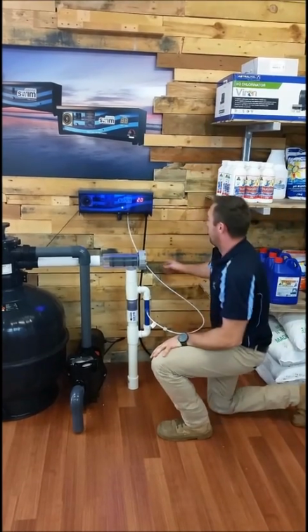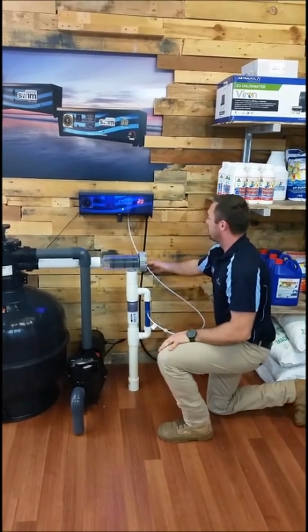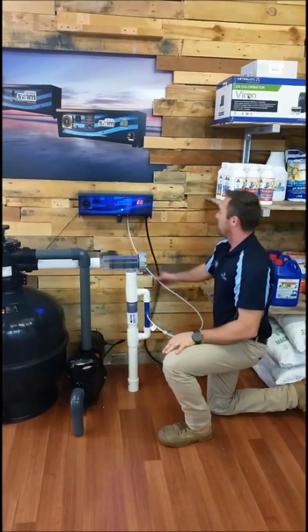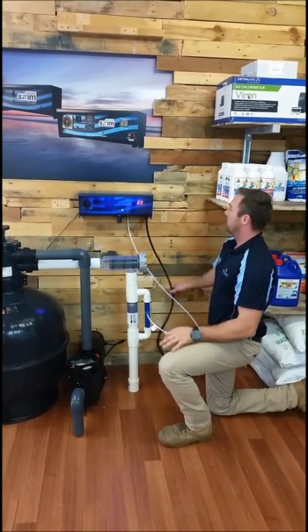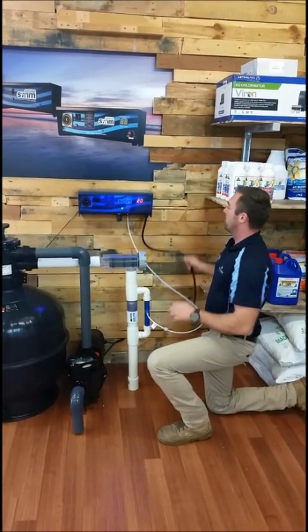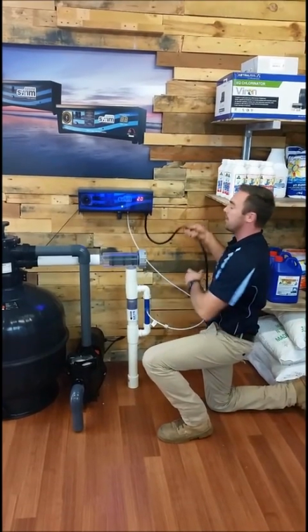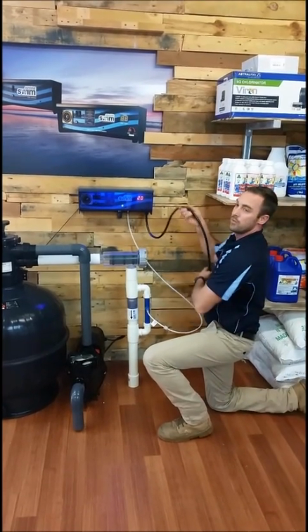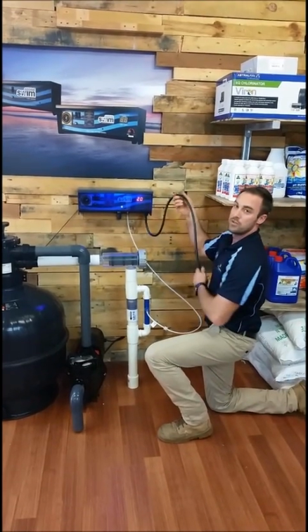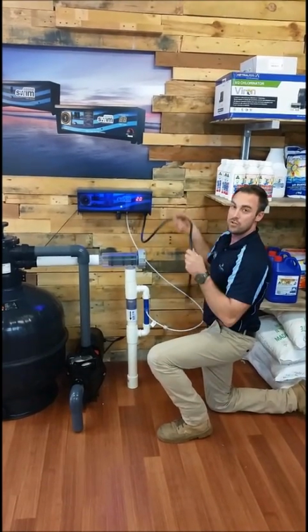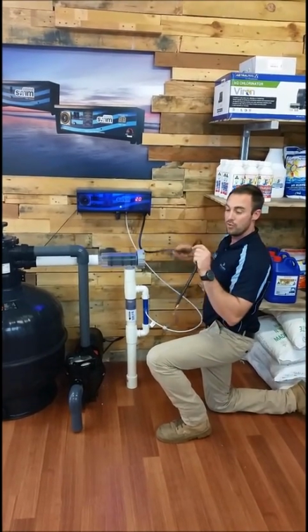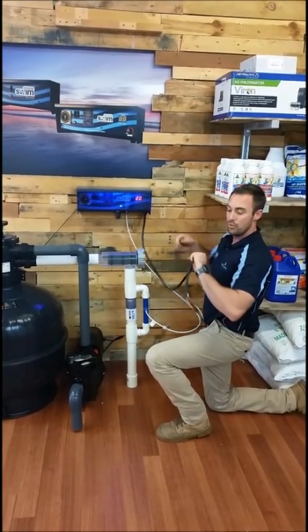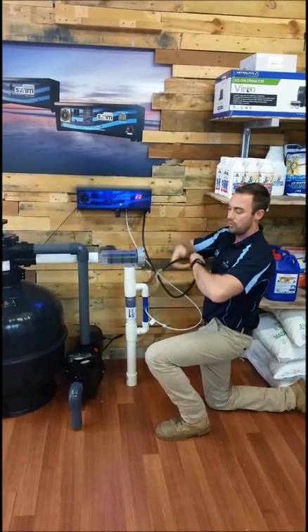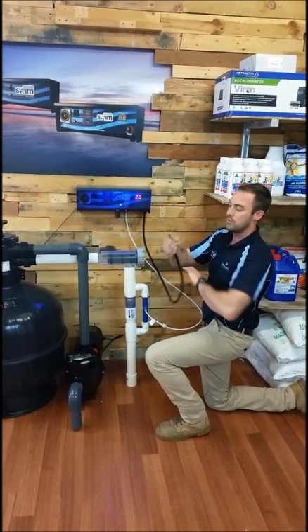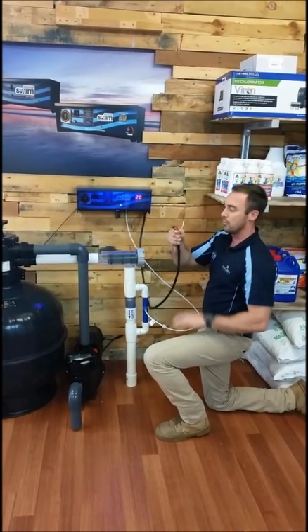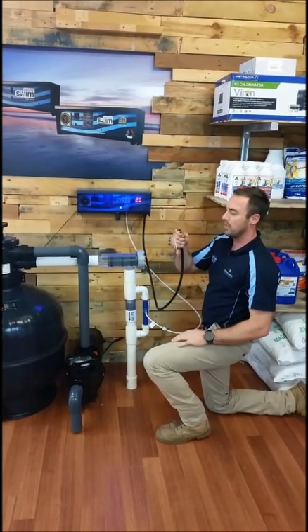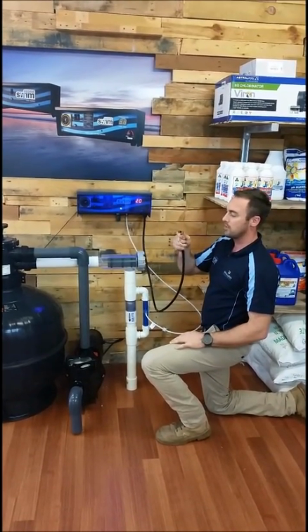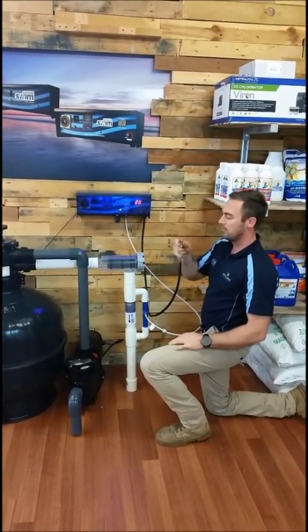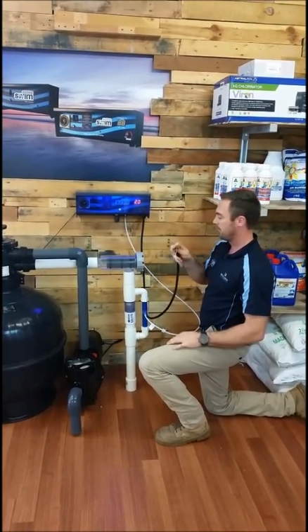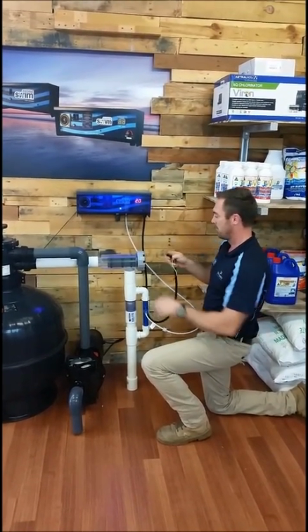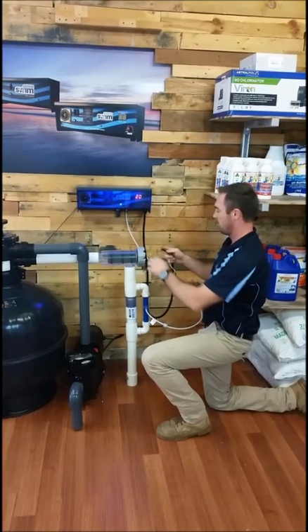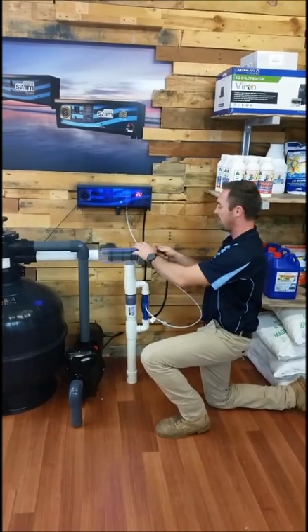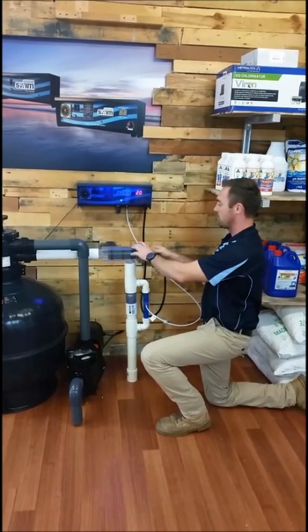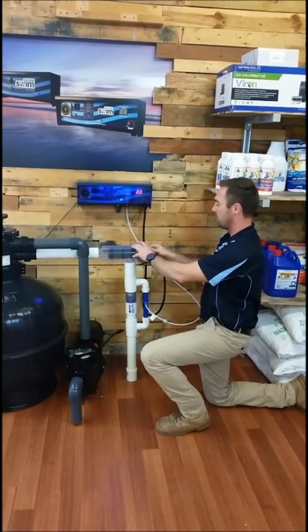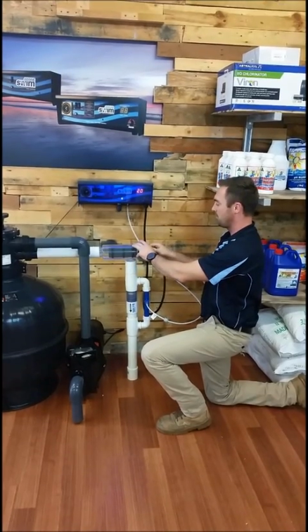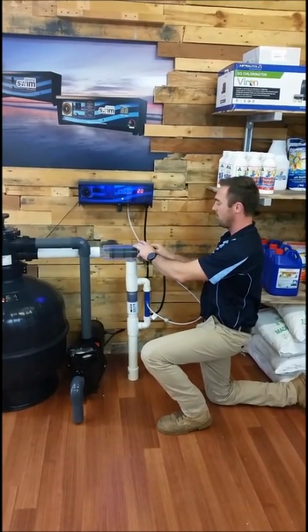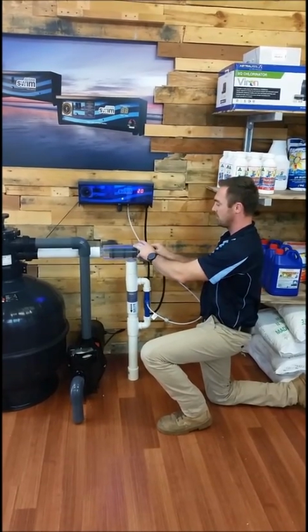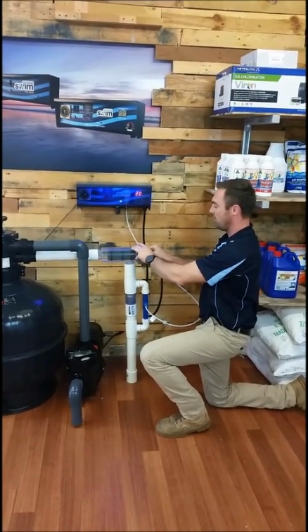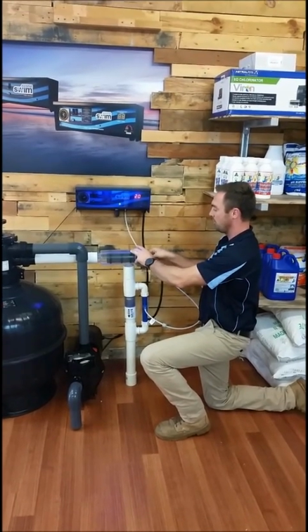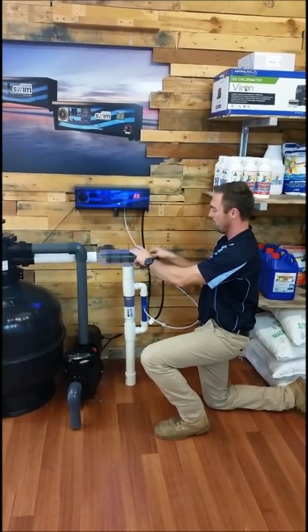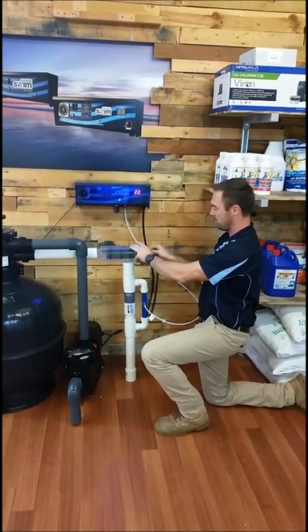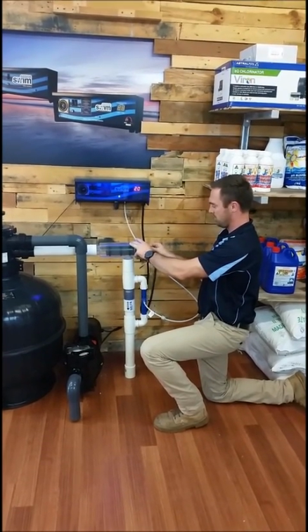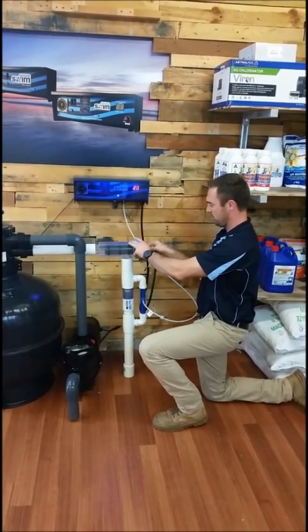The next step is to install your leads, making sure they're crimped and nice and tight once they're installed.